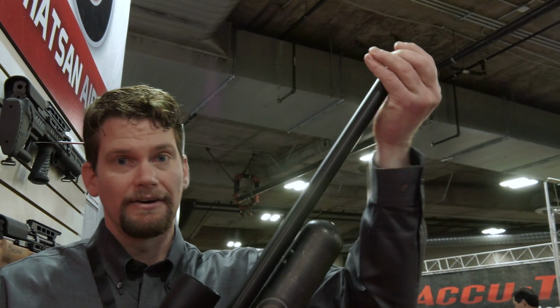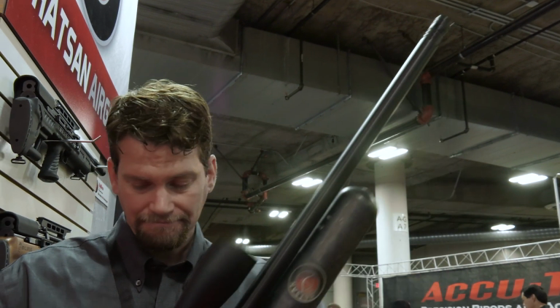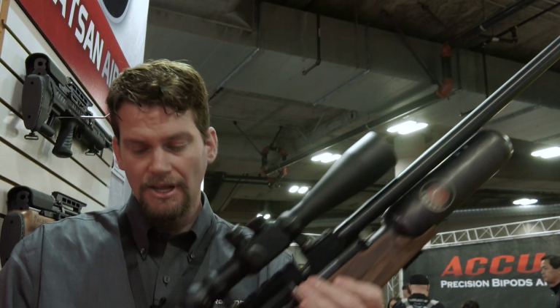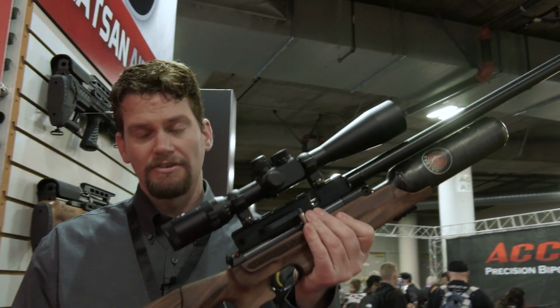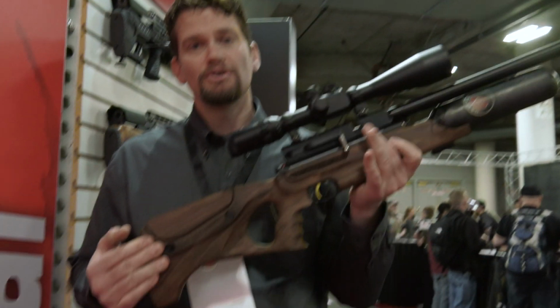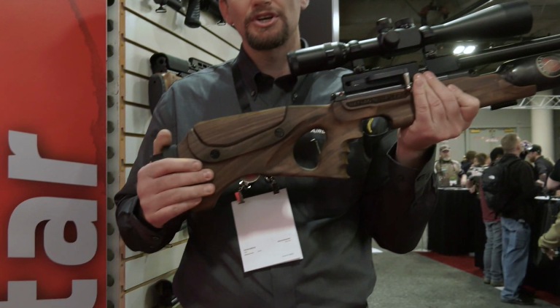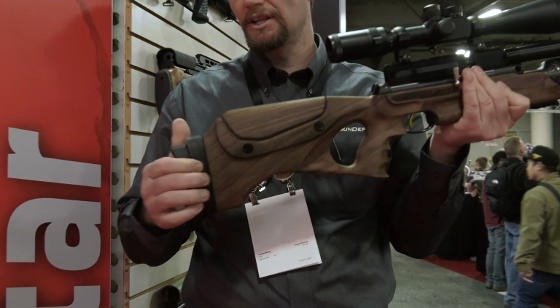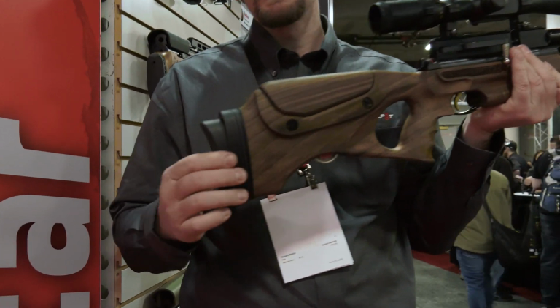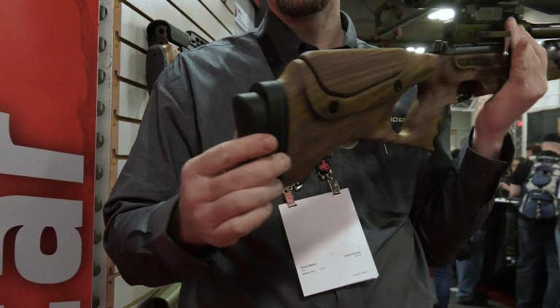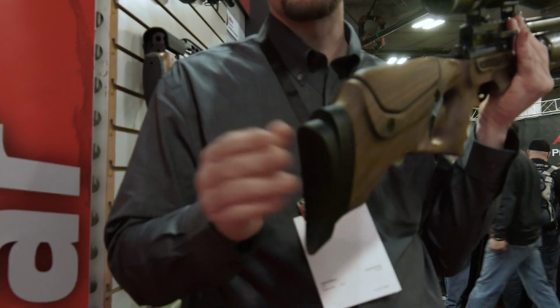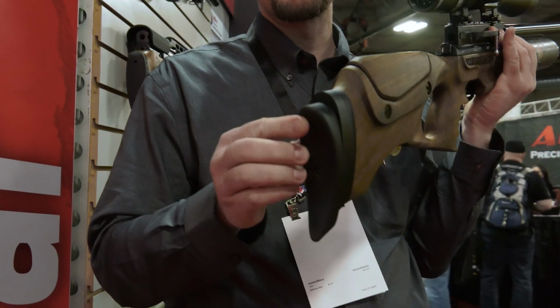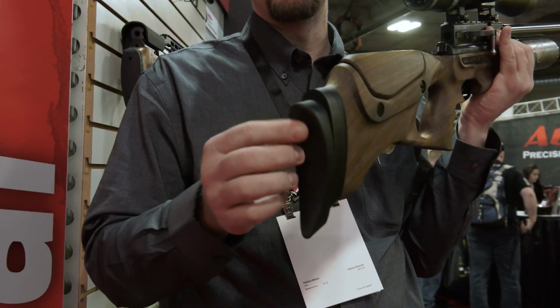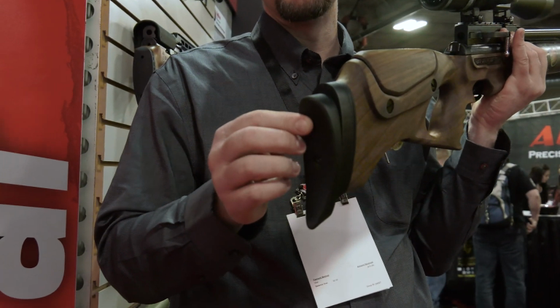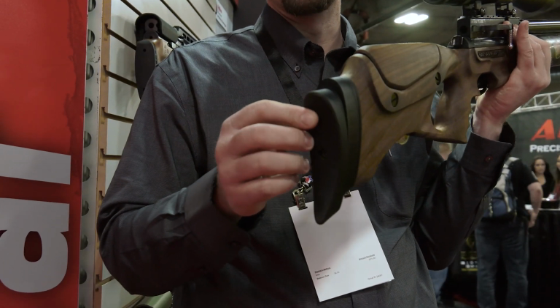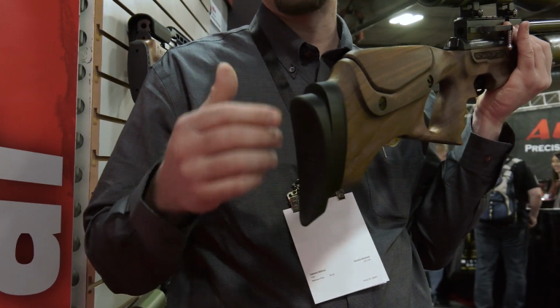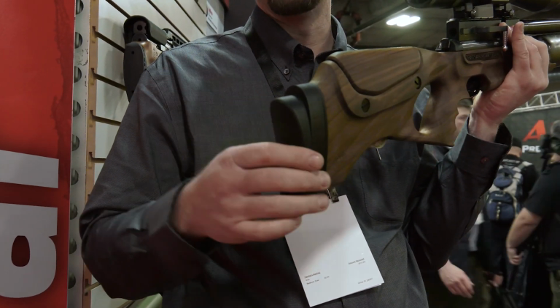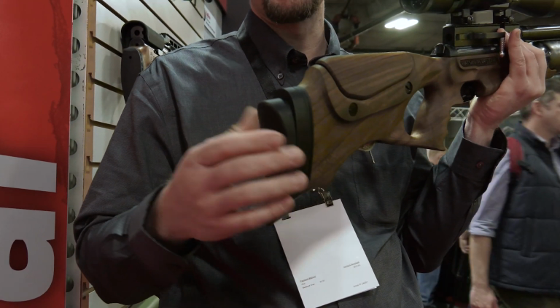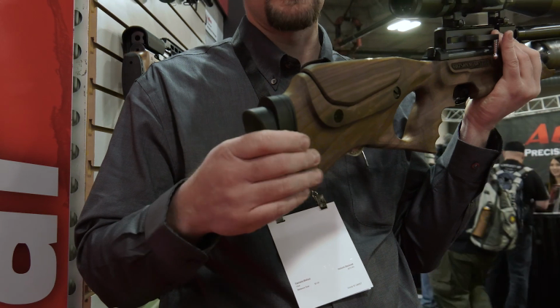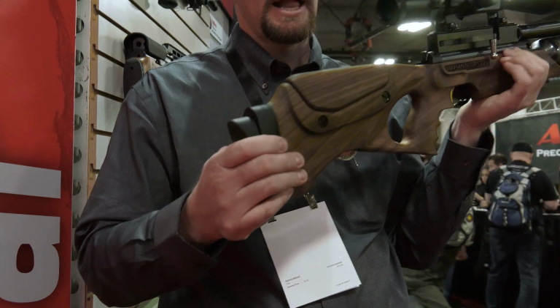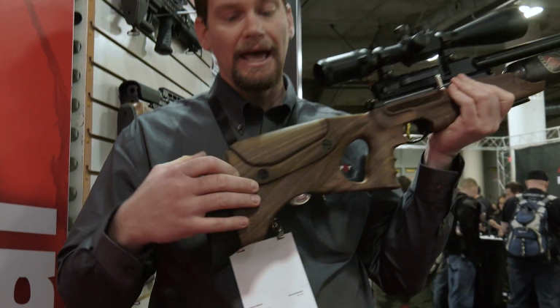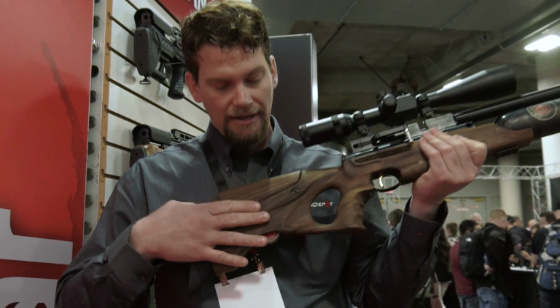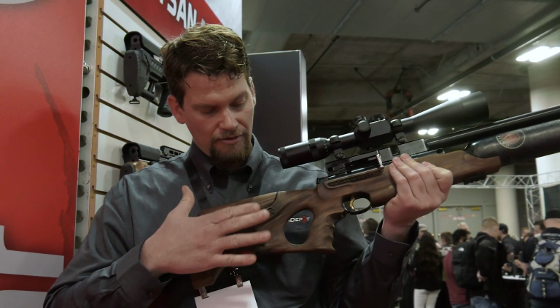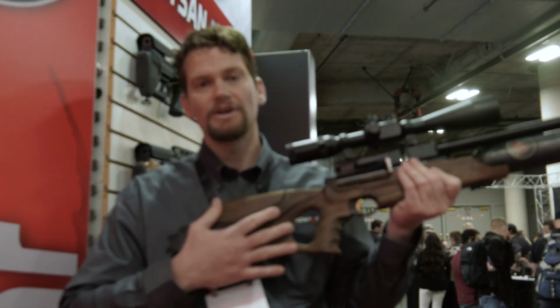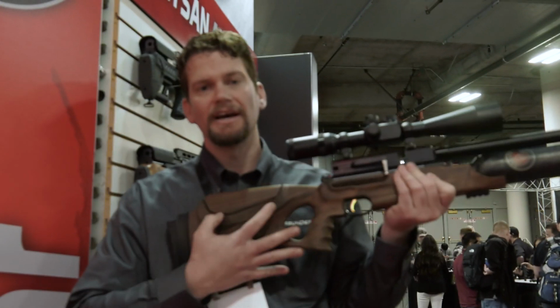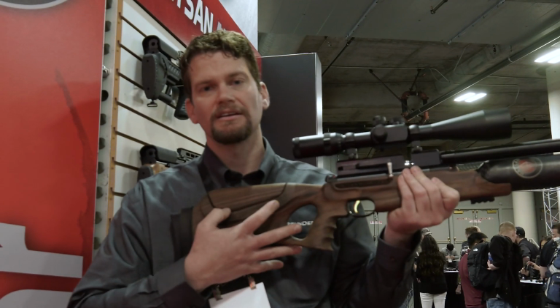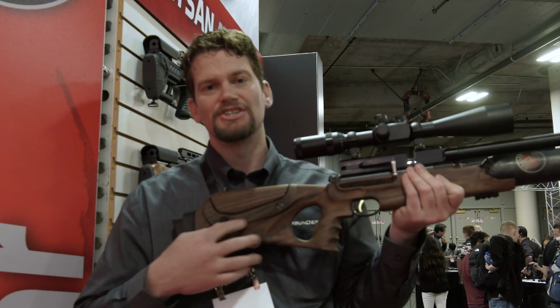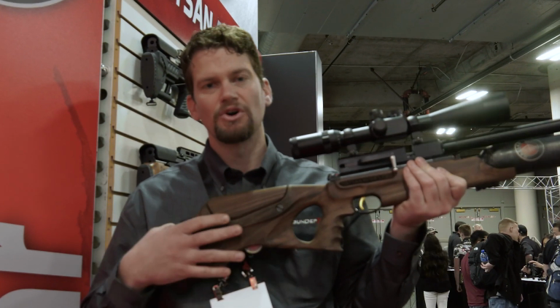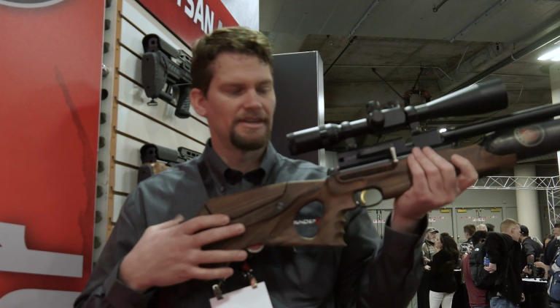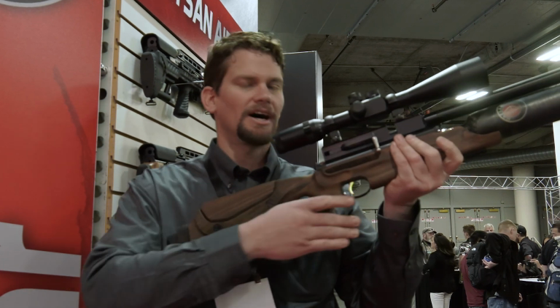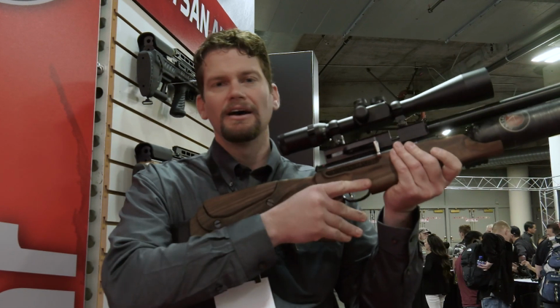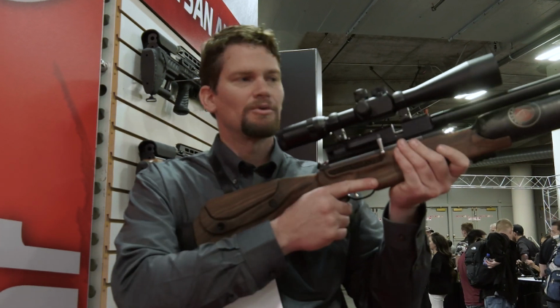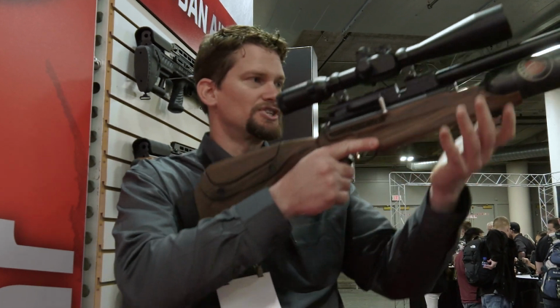You've got beautiful Turkish walnut, a fully adjustable butt pad for cant and elevation, and a really nice adjustable comb on this, which I always appreciate.